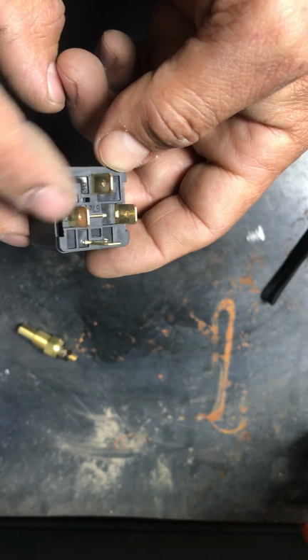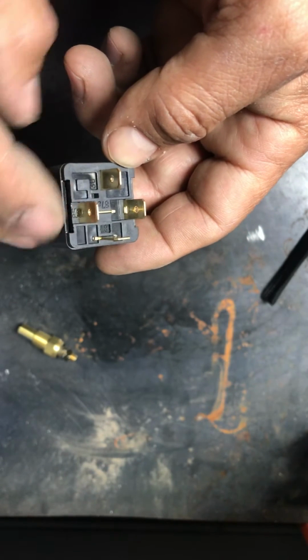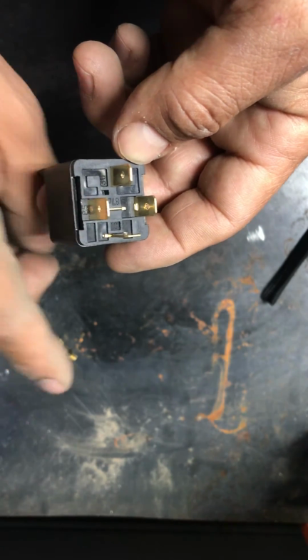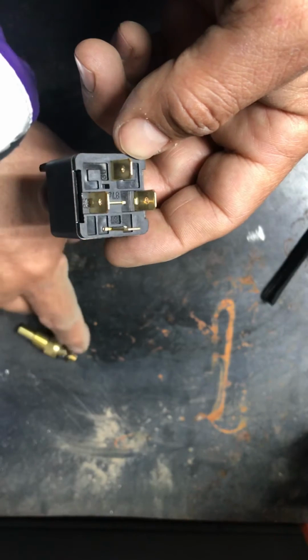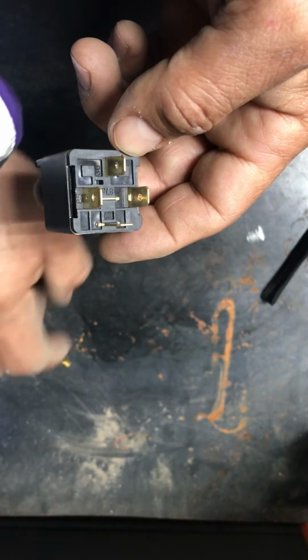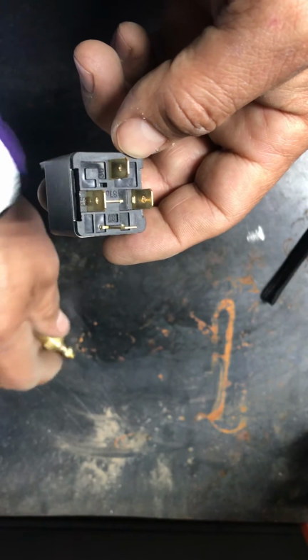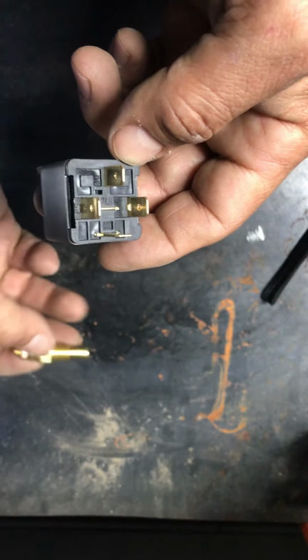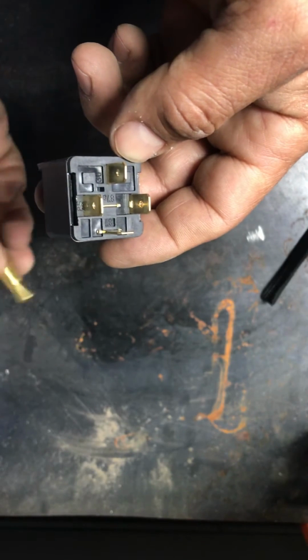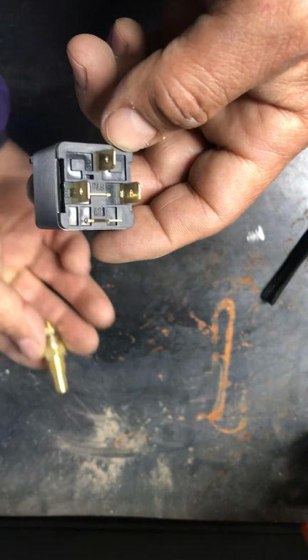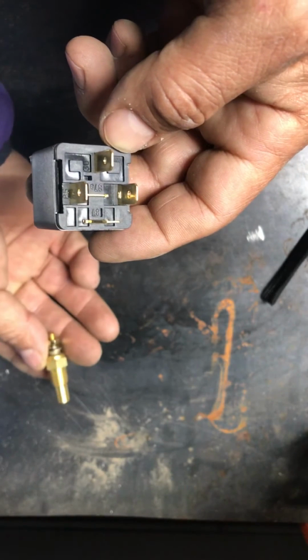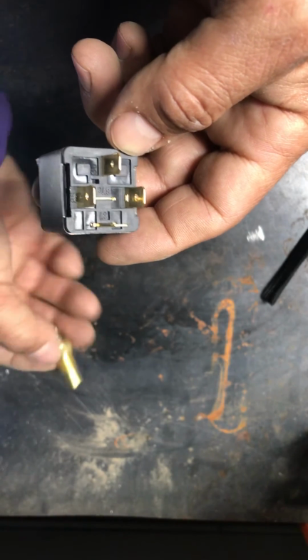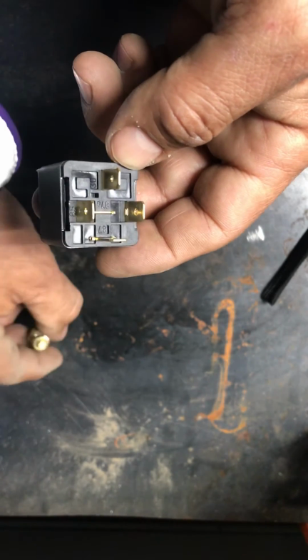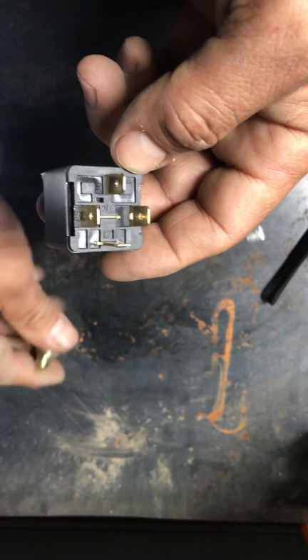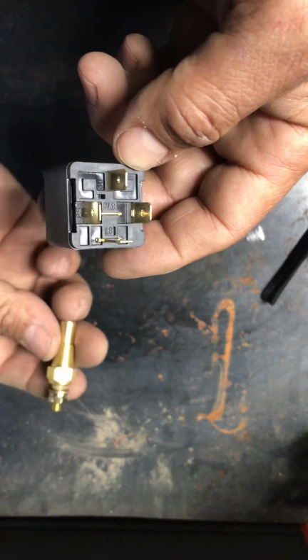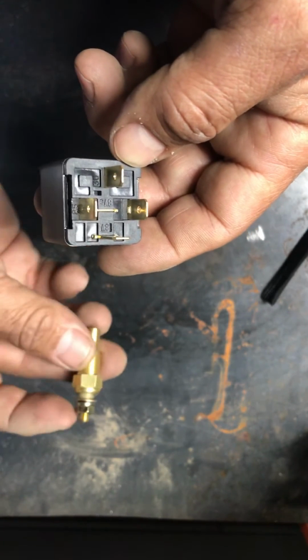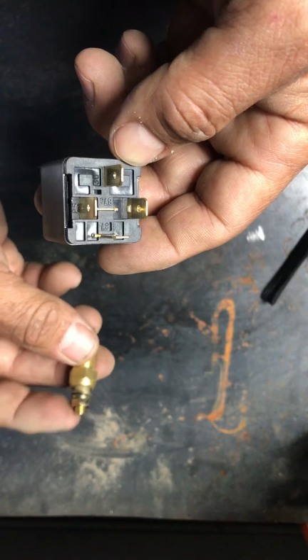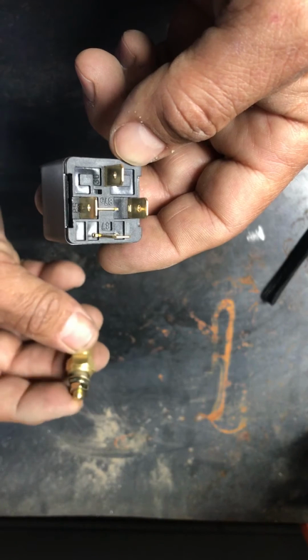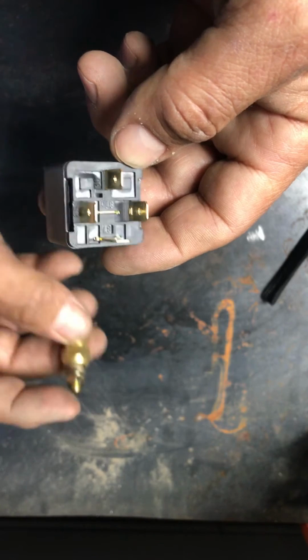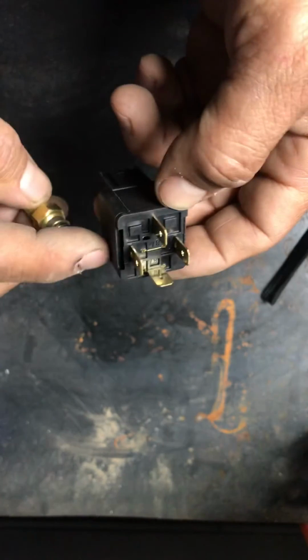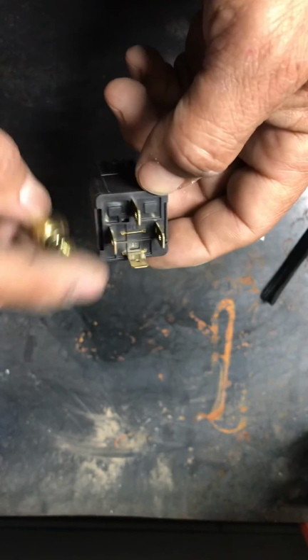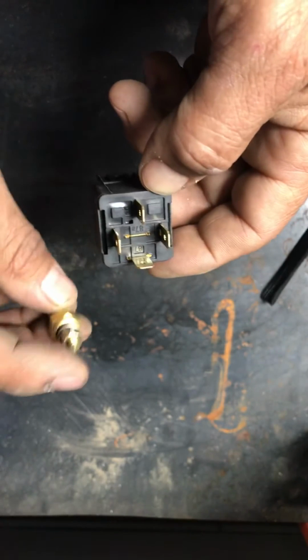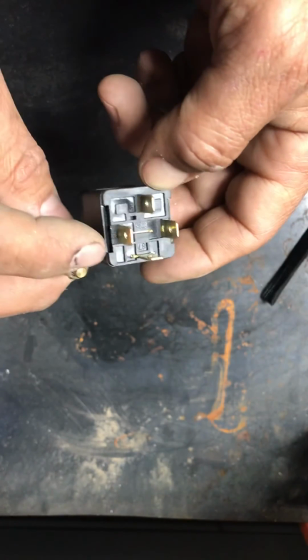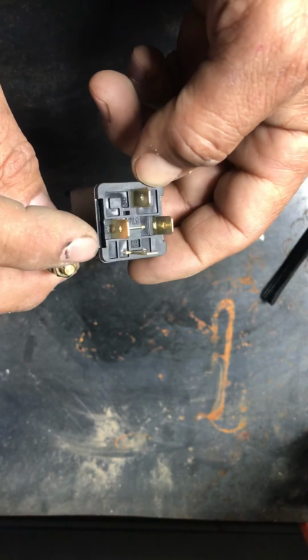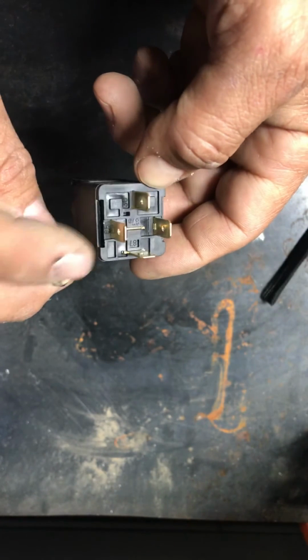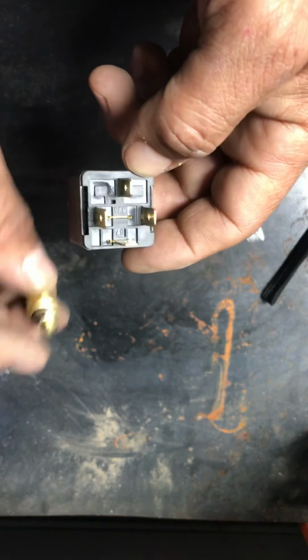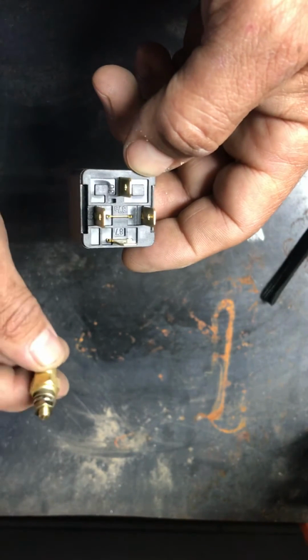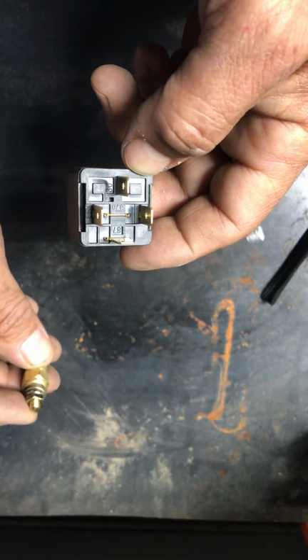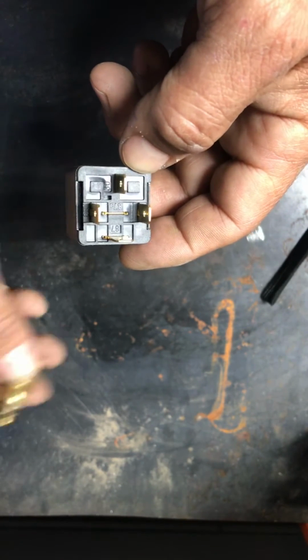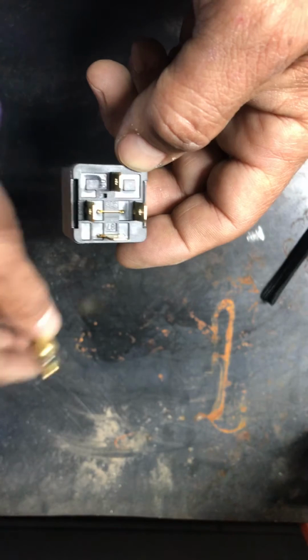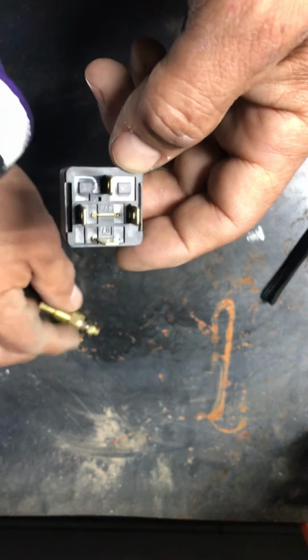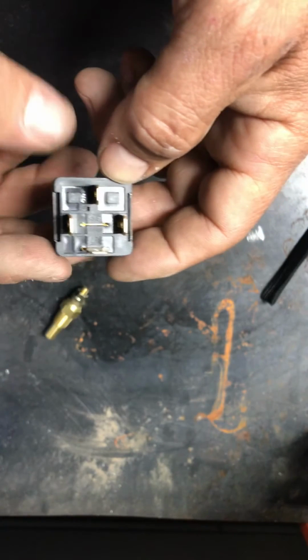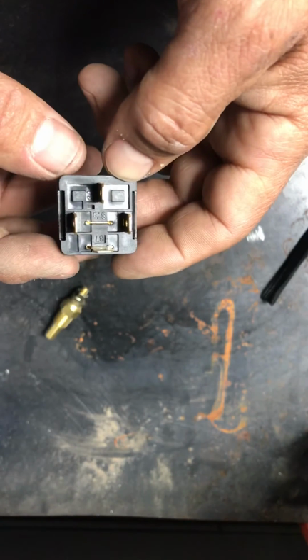Once your computer or your switch — which just goes on the side of the head — there are different kinds. Some of them have a little screw on, some of them have a pin like this. That ground wire from pin 85 is going to go there or to your computer, depending on how you're running it.